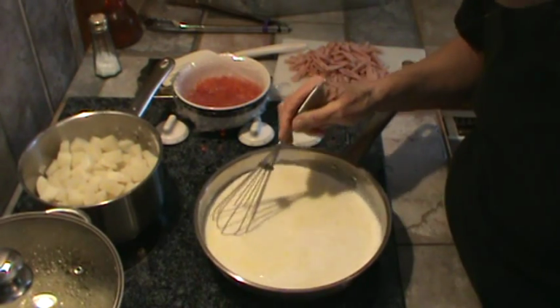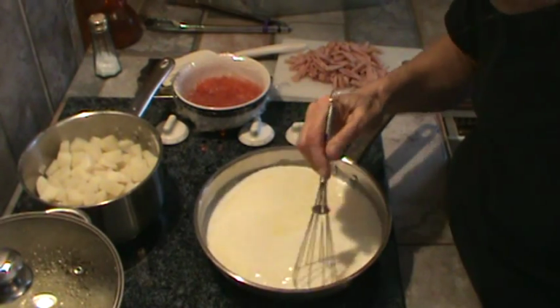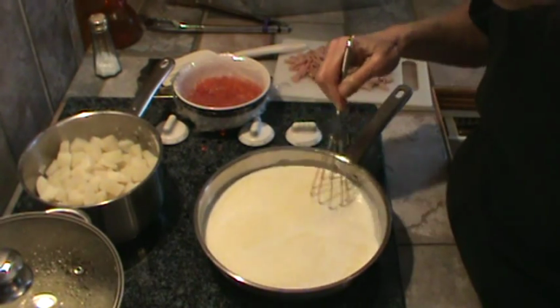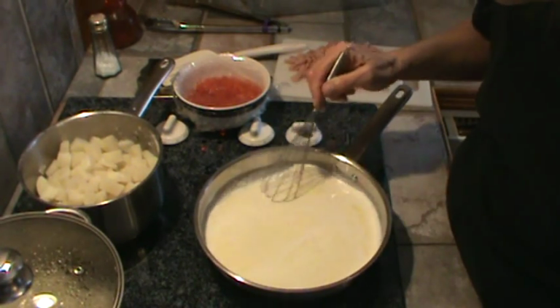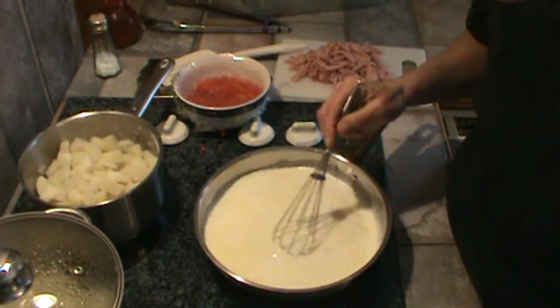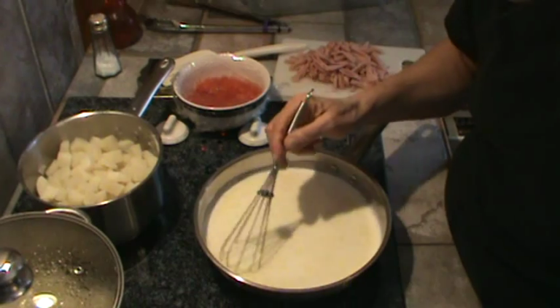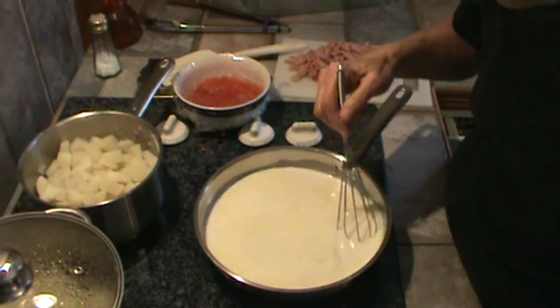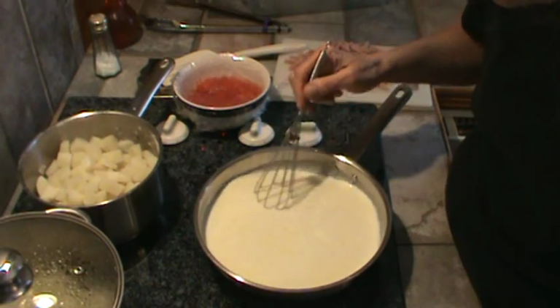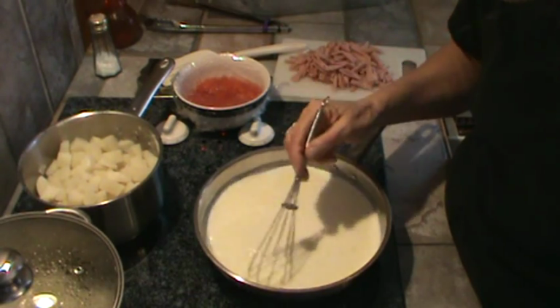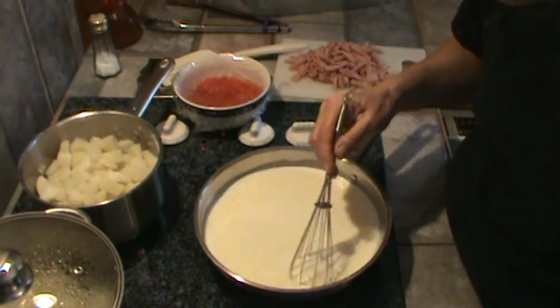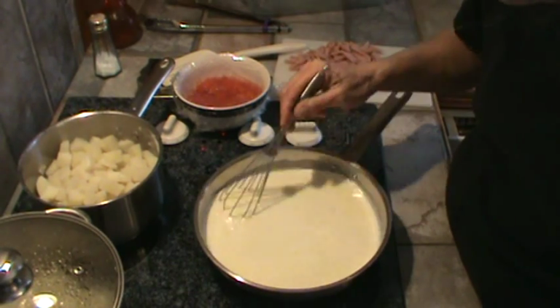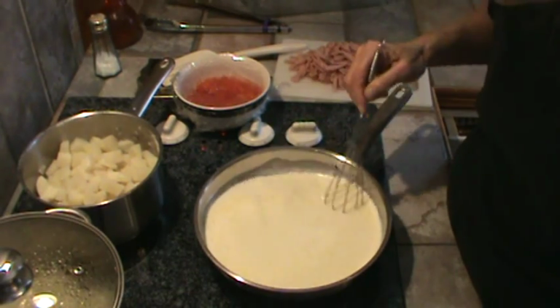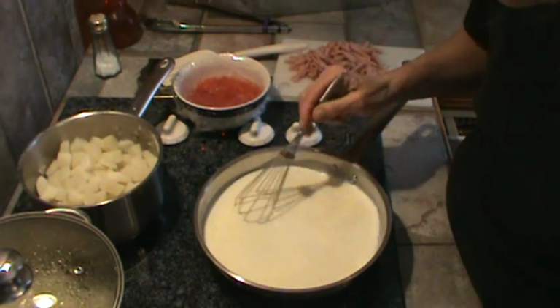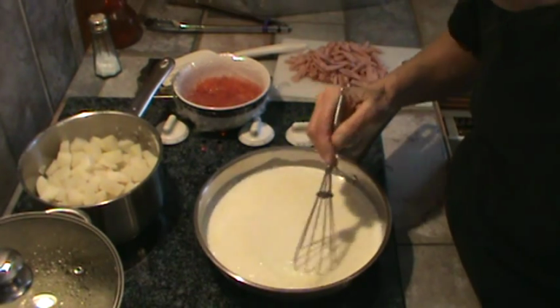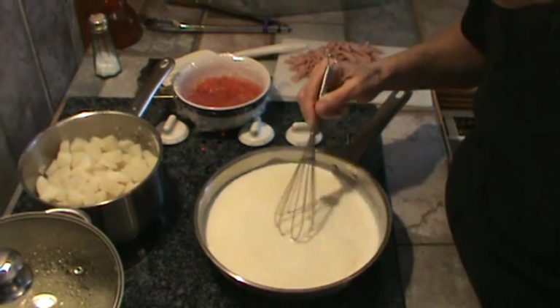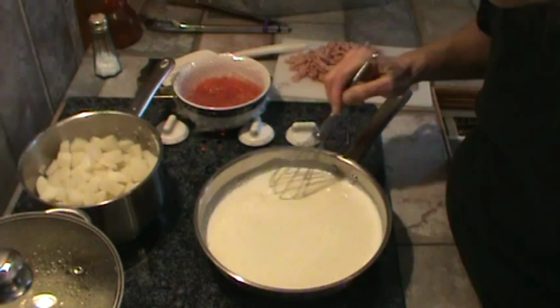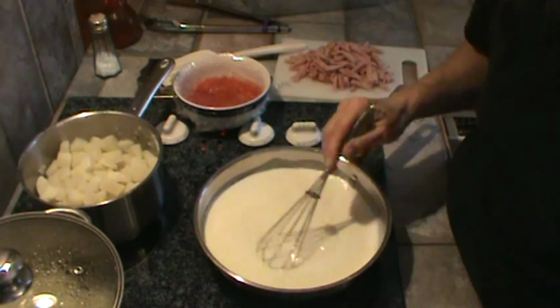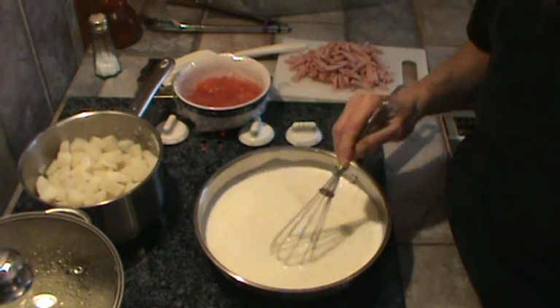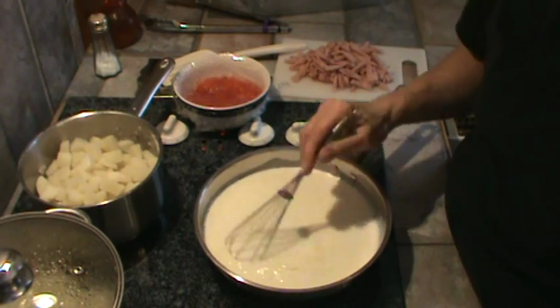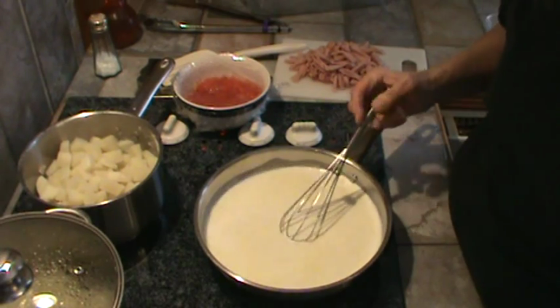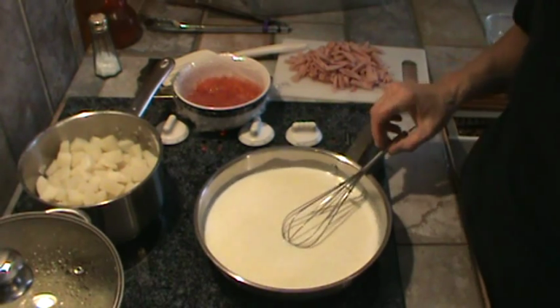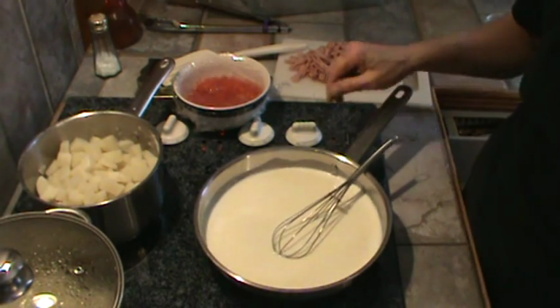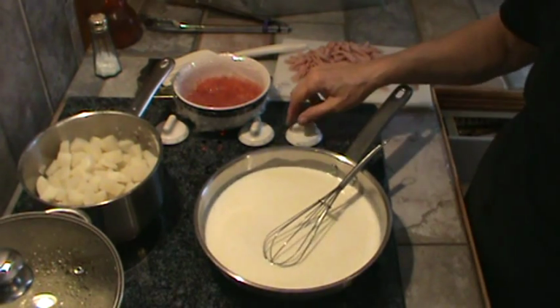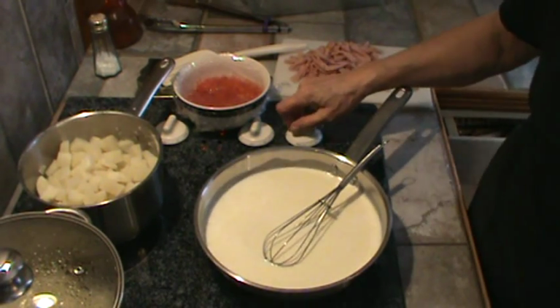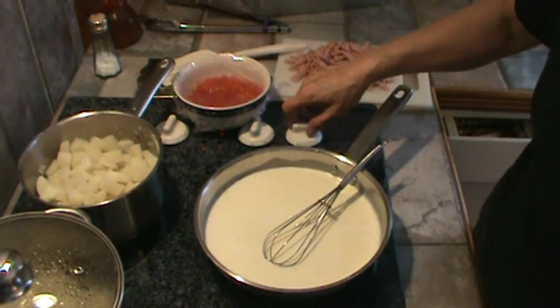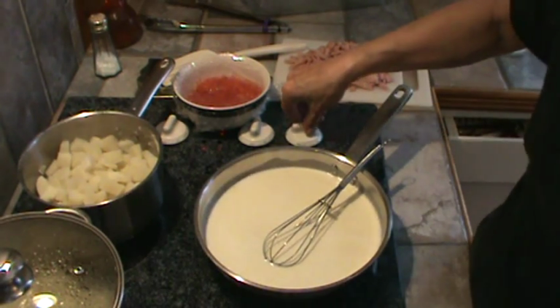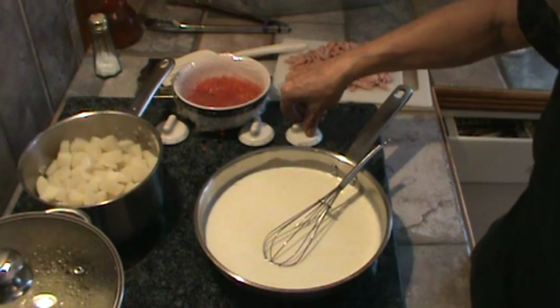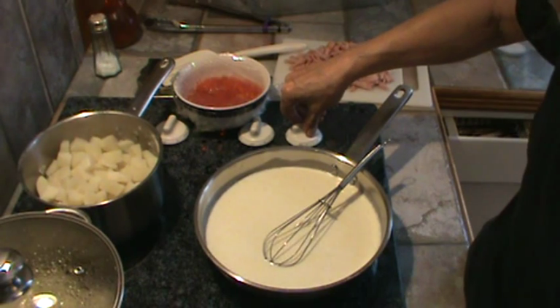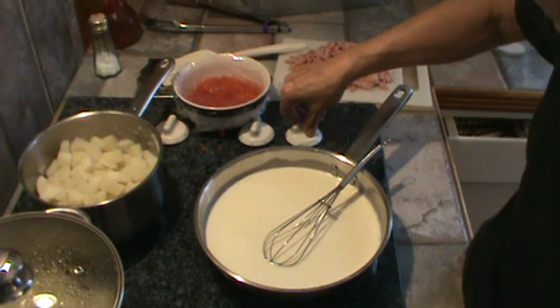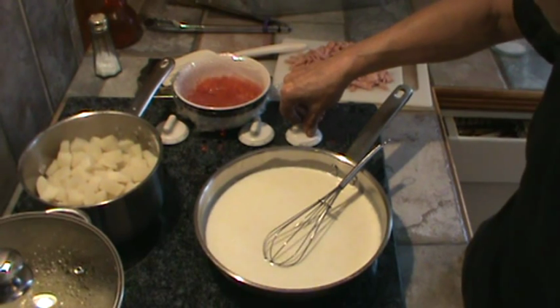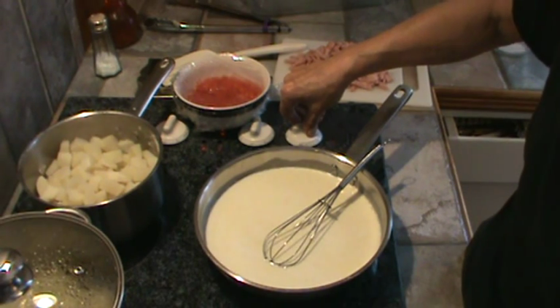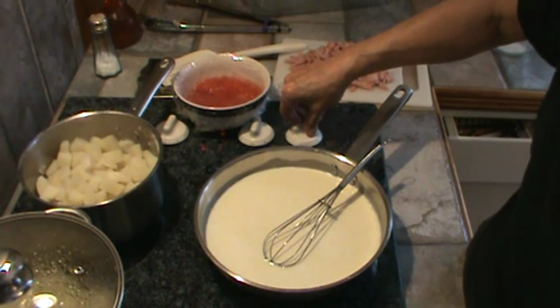Once you've made this, it's really not as much trouble as you might think. We're going to let that come up to almost a boil, let it thicken up just a little bit, and we'll be back.